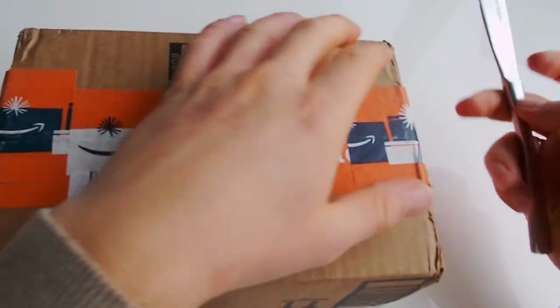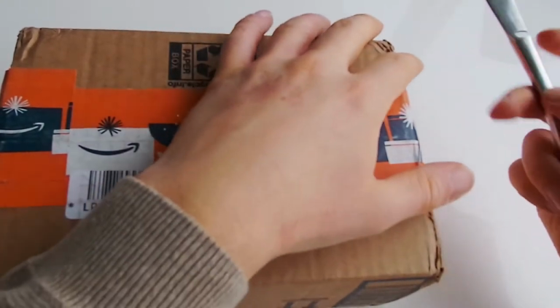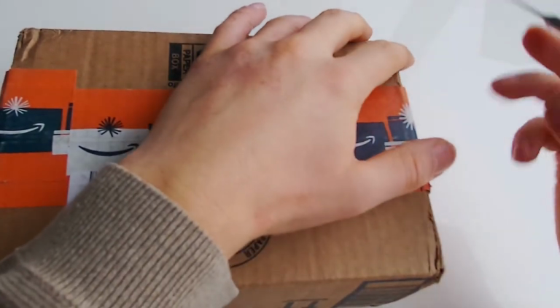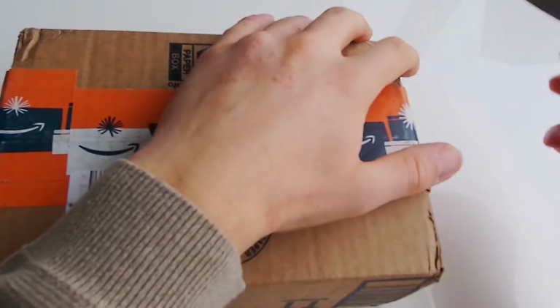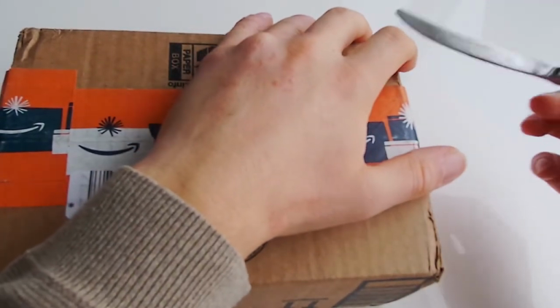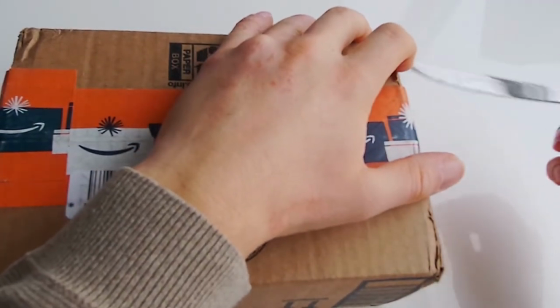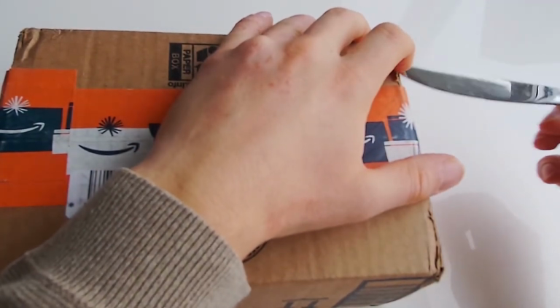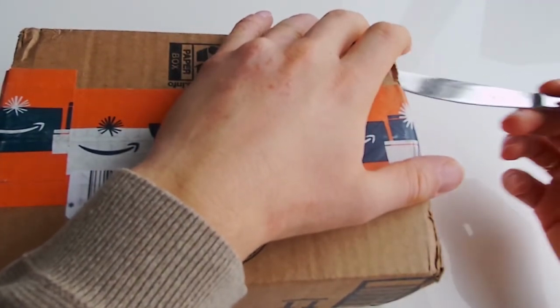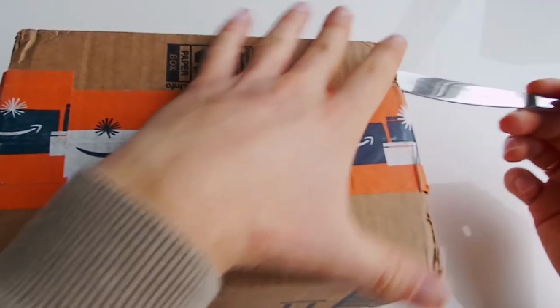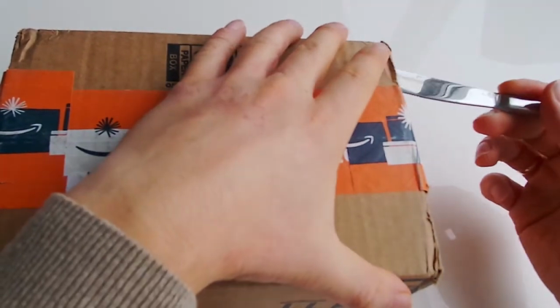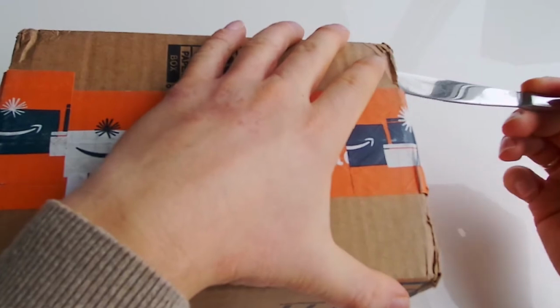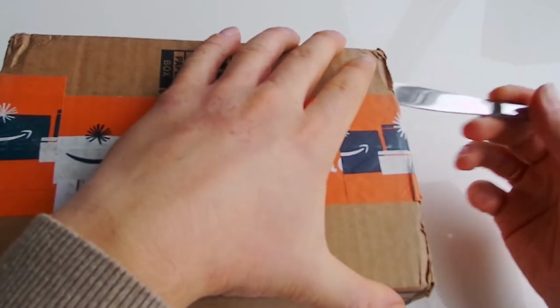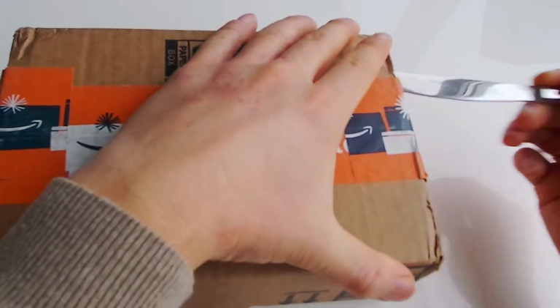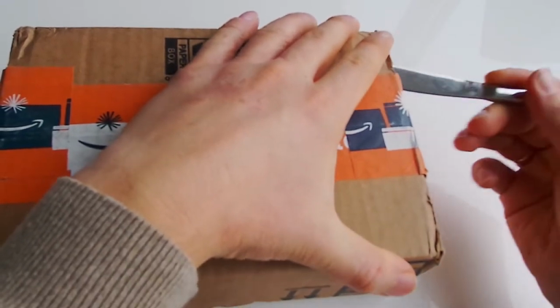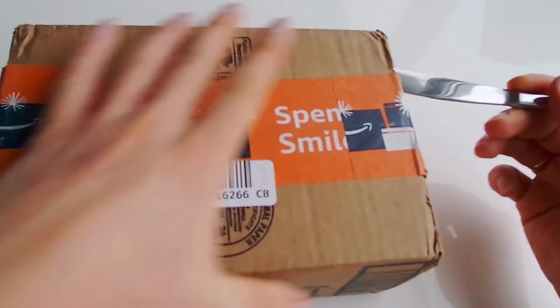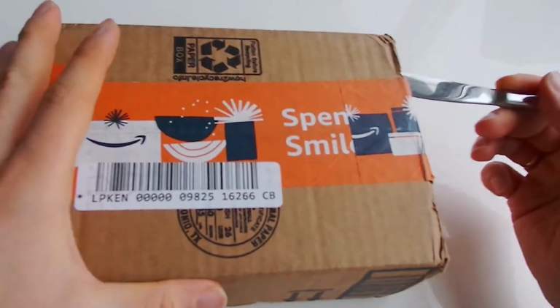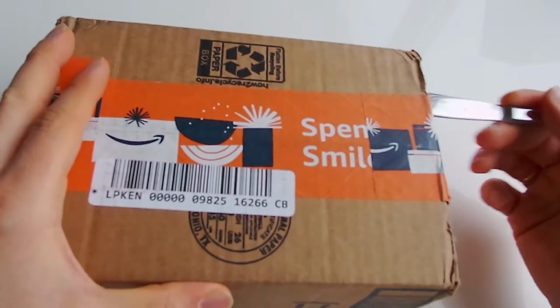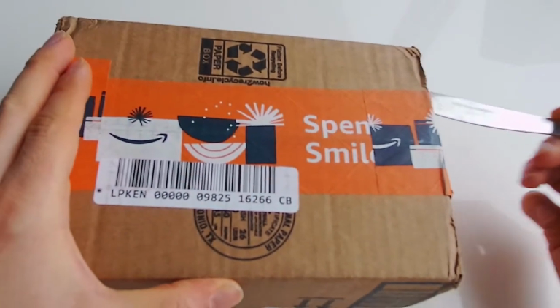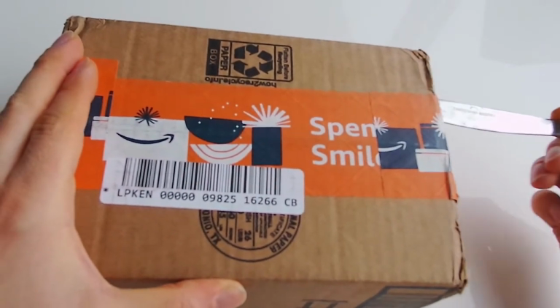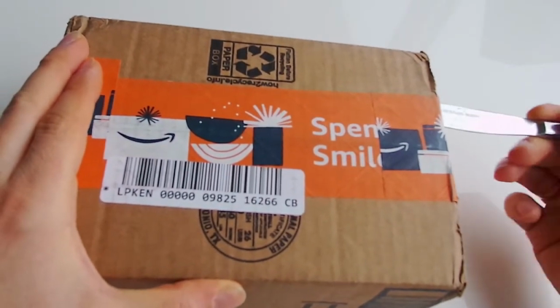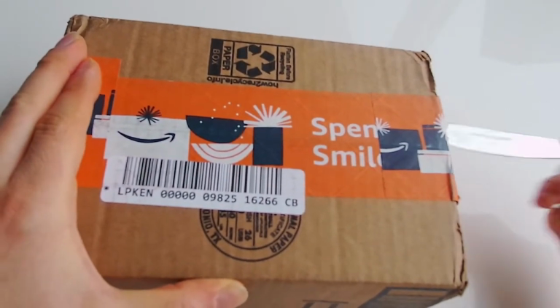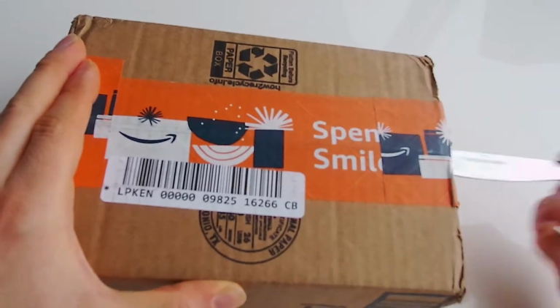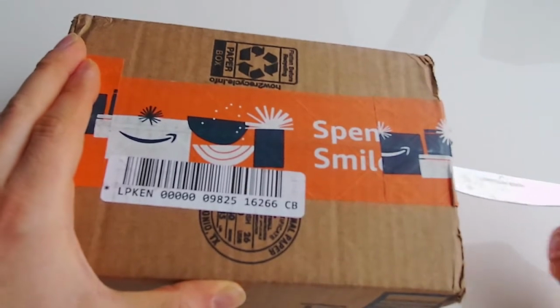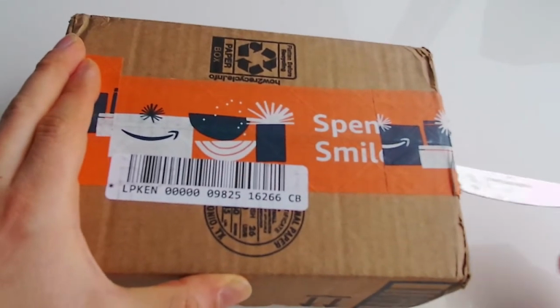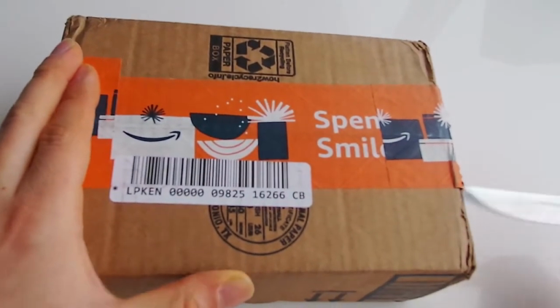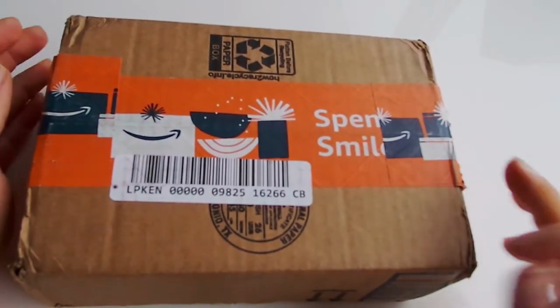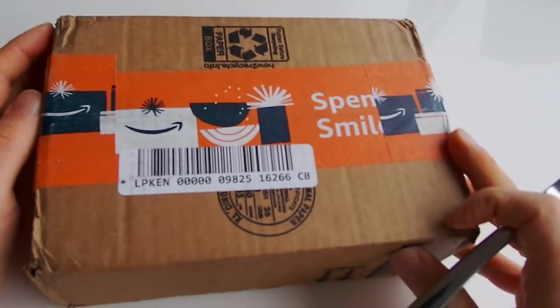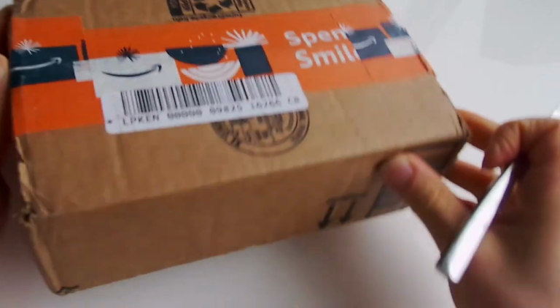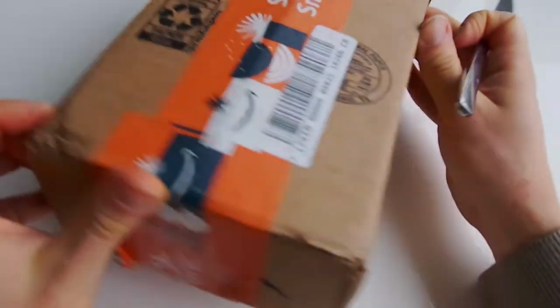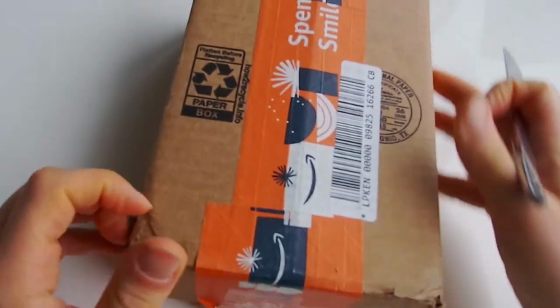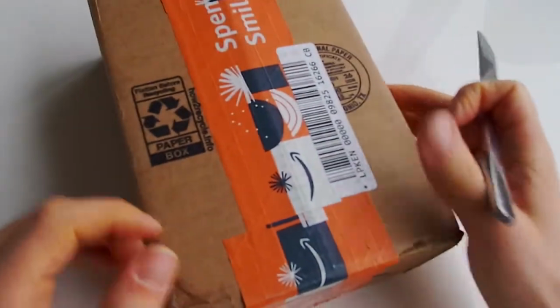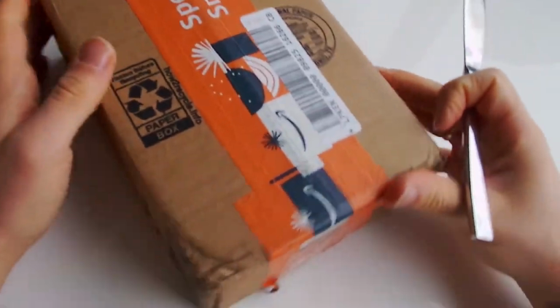It's kind of a mystery box. I'm not quite sure what kind of cards there are in here, so let's find out guys.